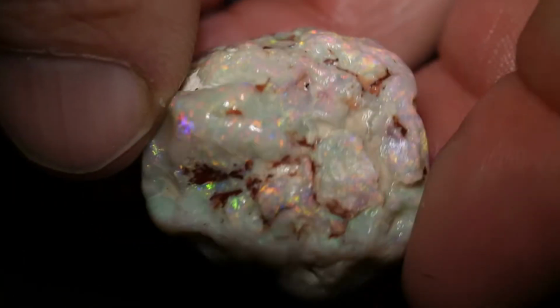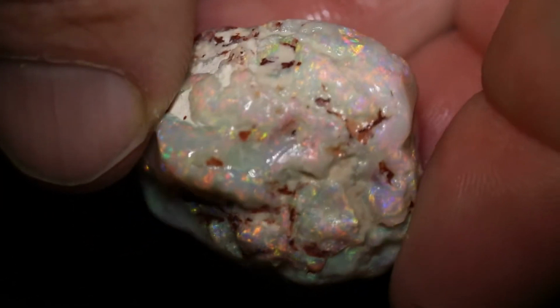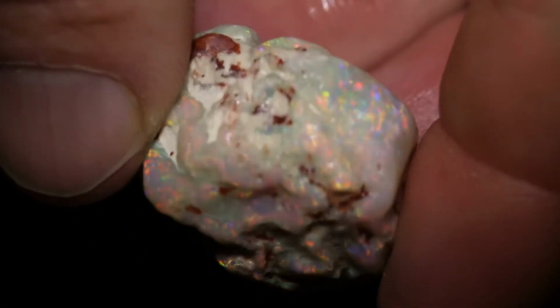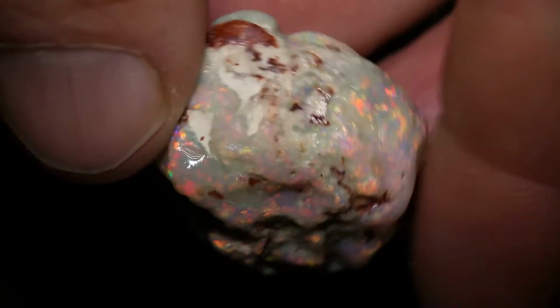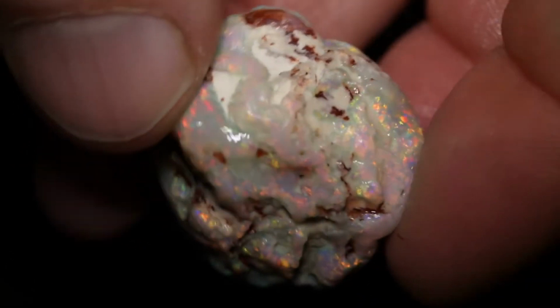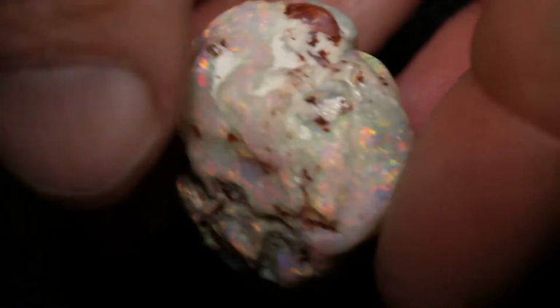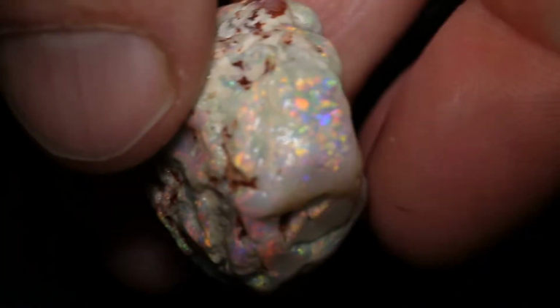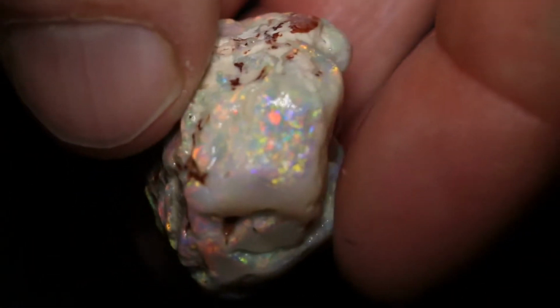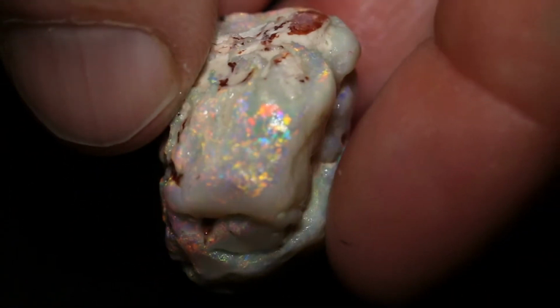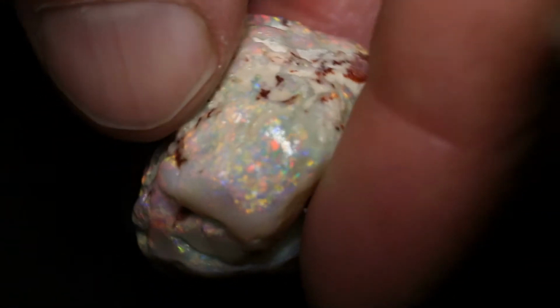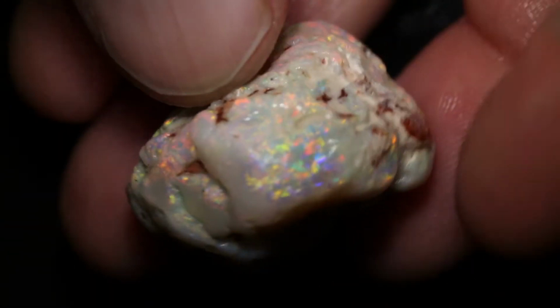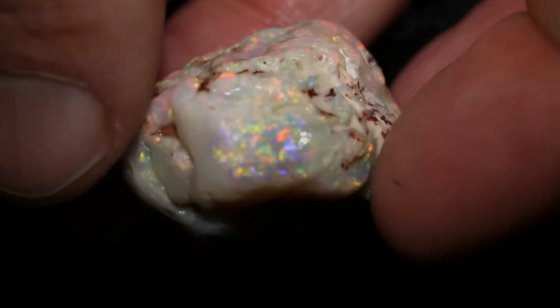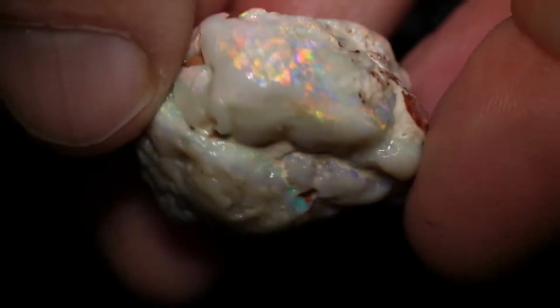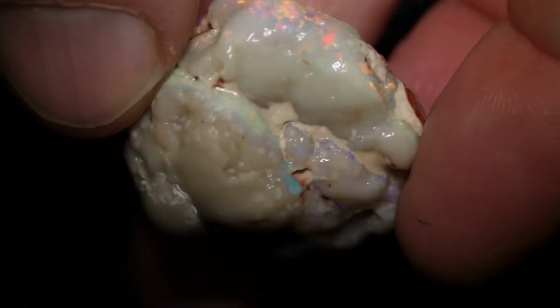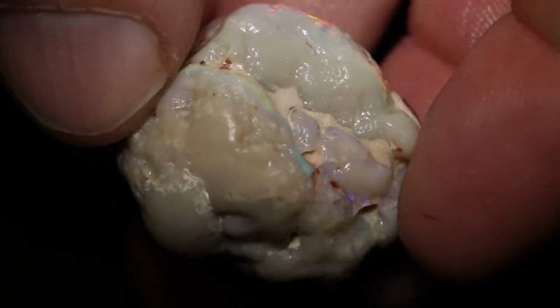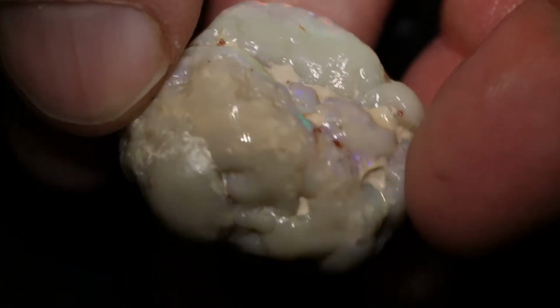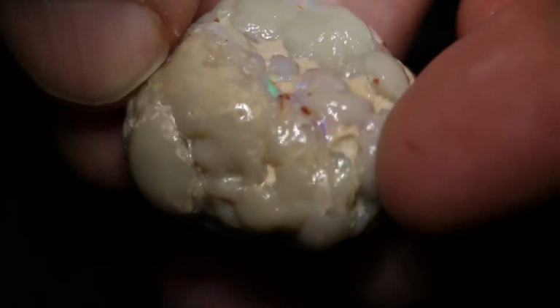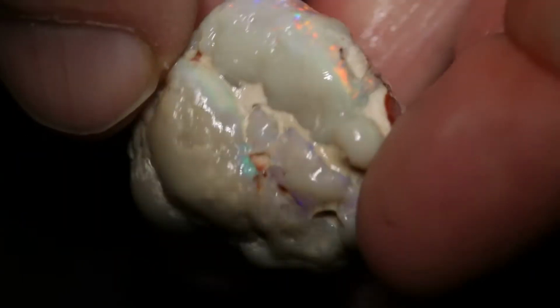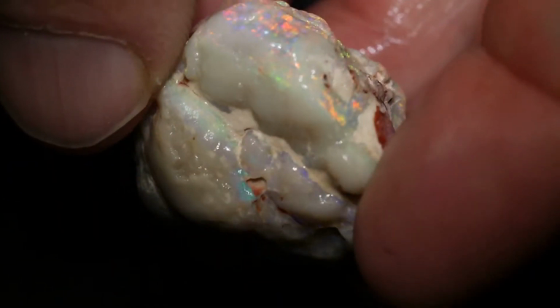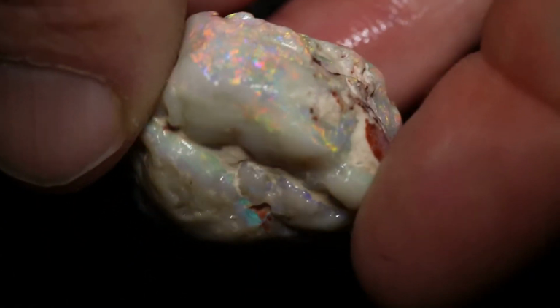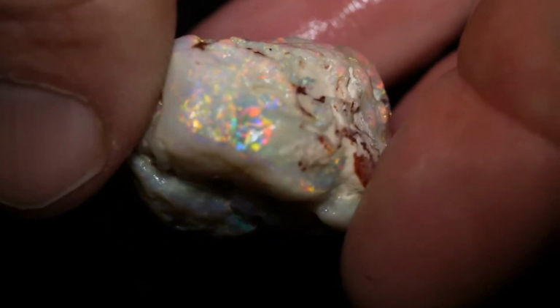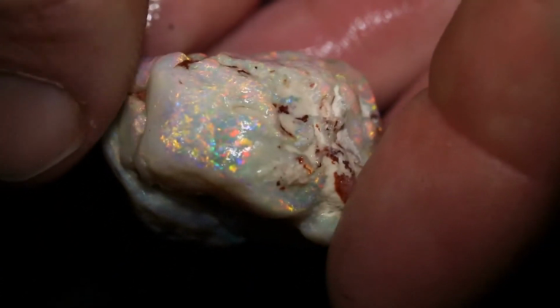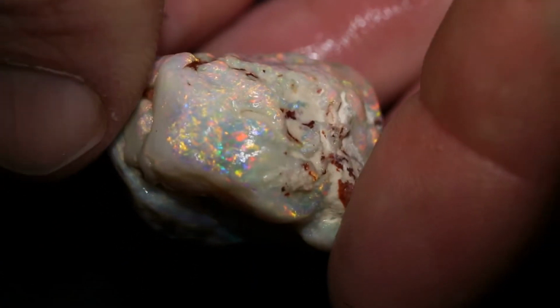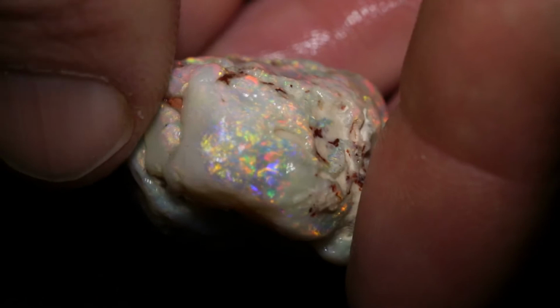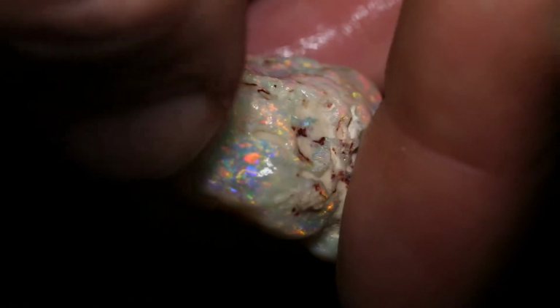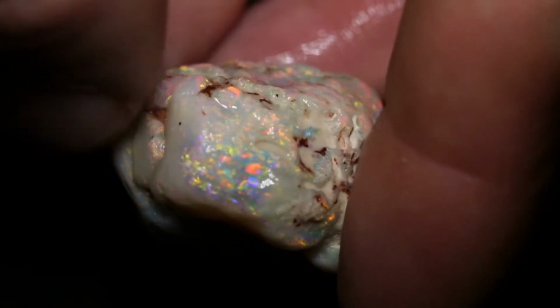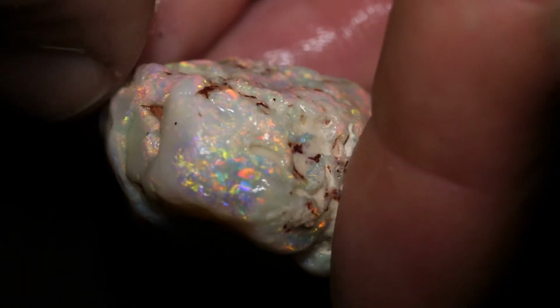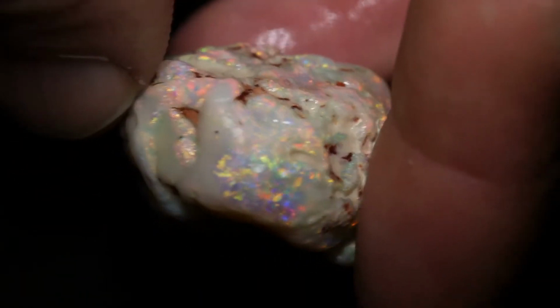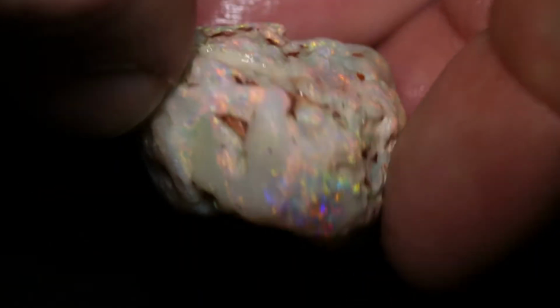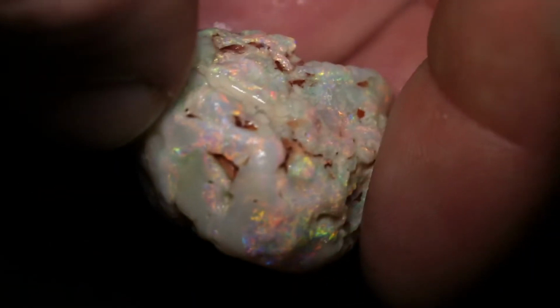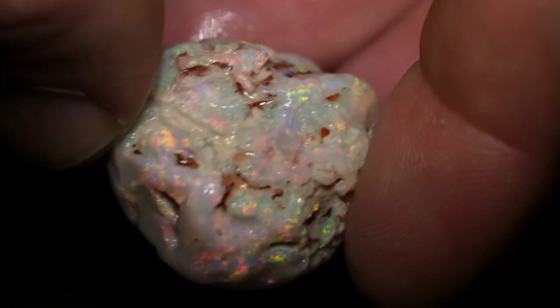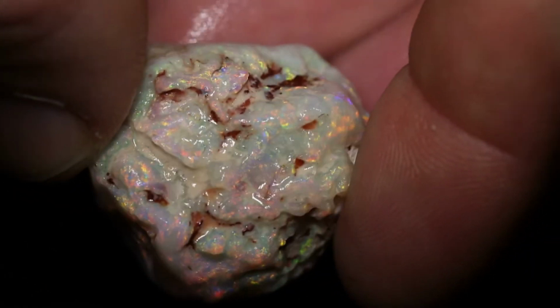This huge rough opal knobby weighs 77 carats and measures 30 millimetres across, and has a beautiful colour bar or two going through this piece.